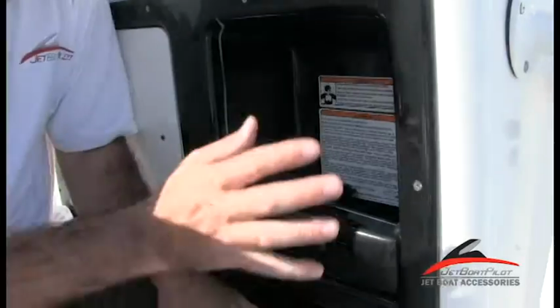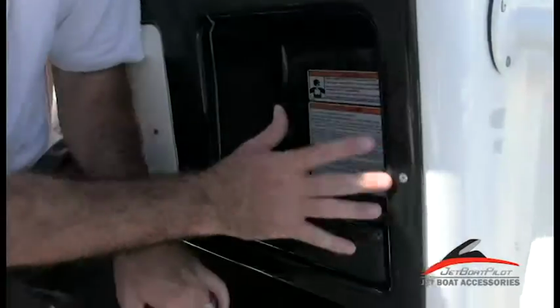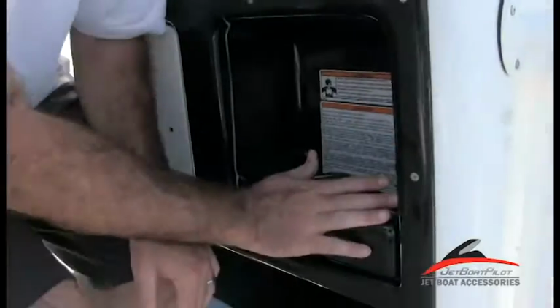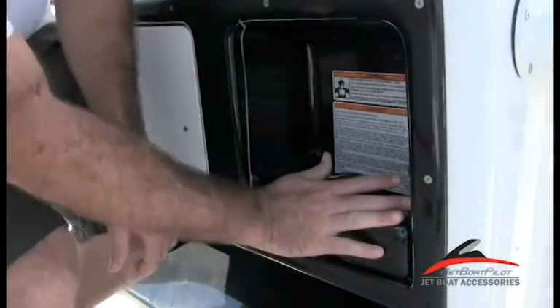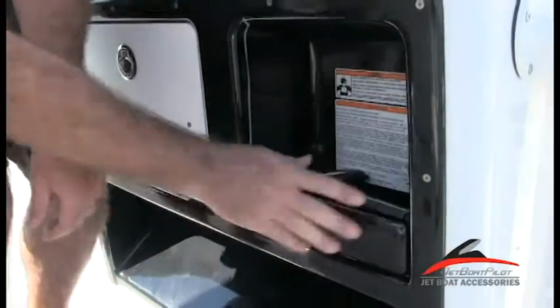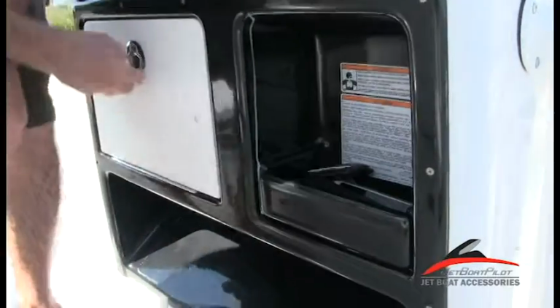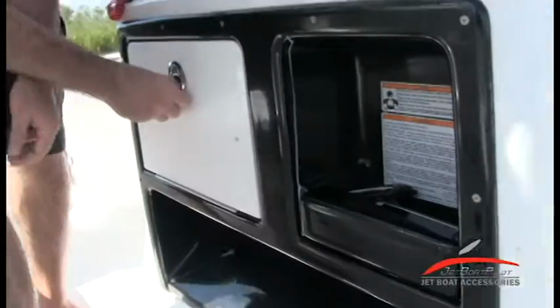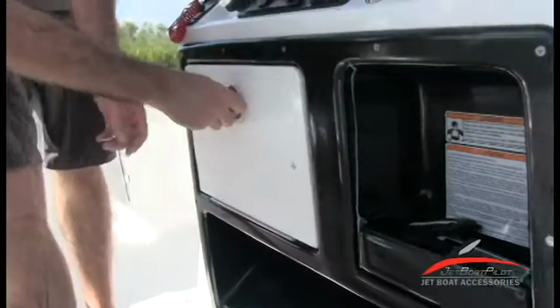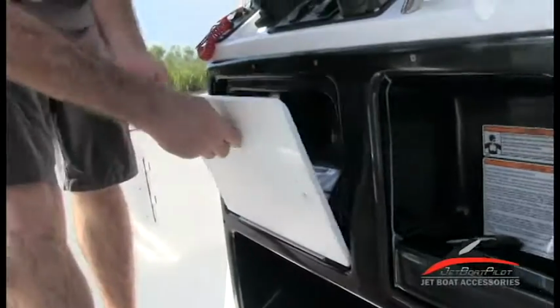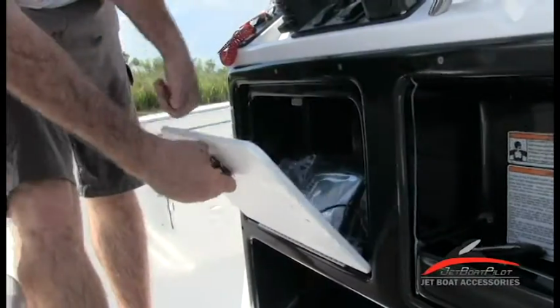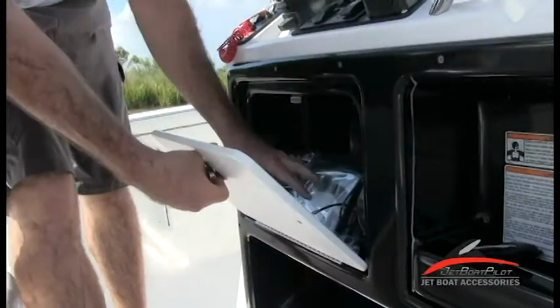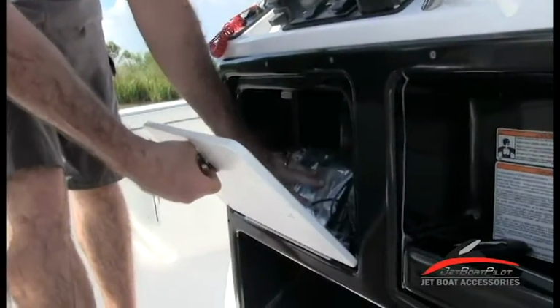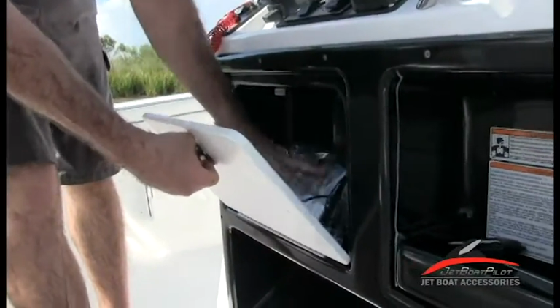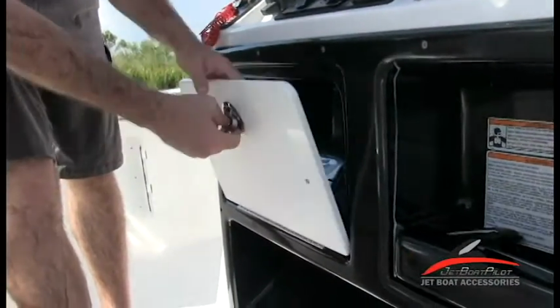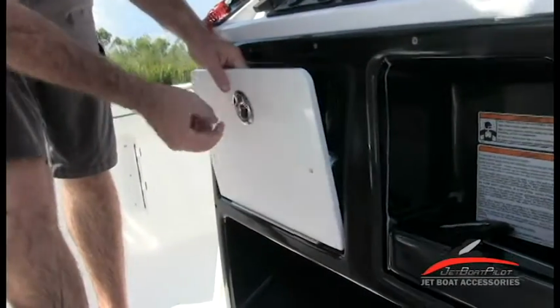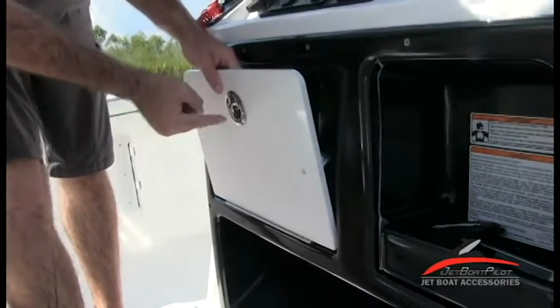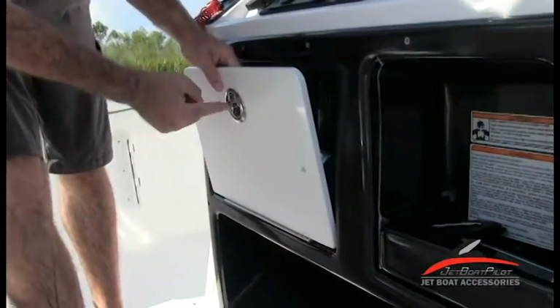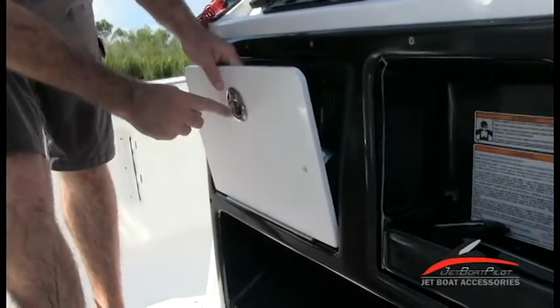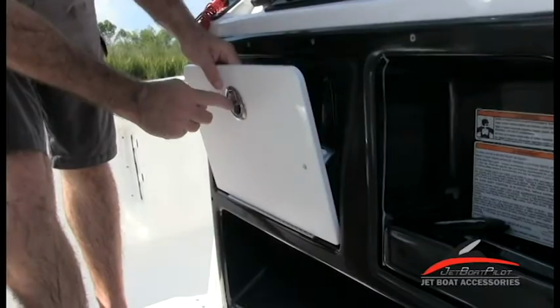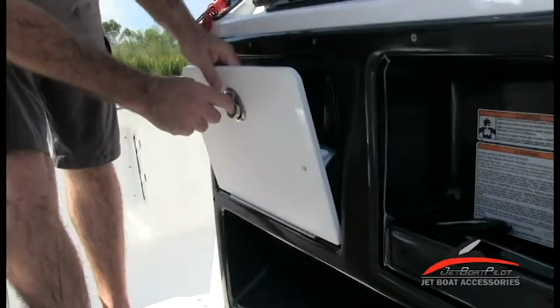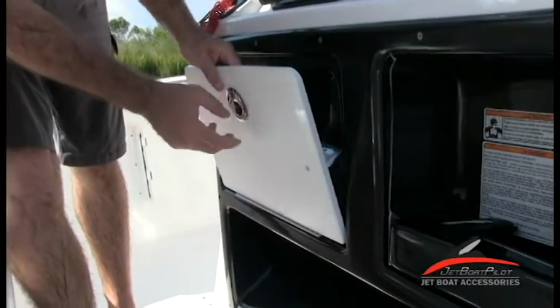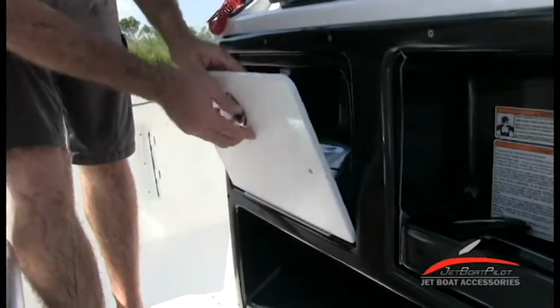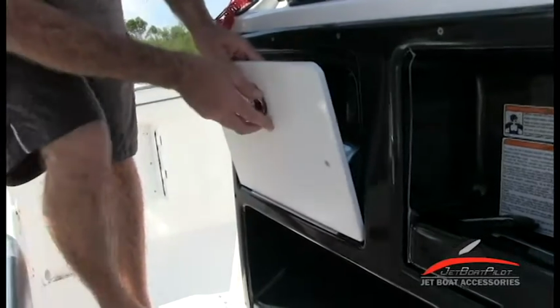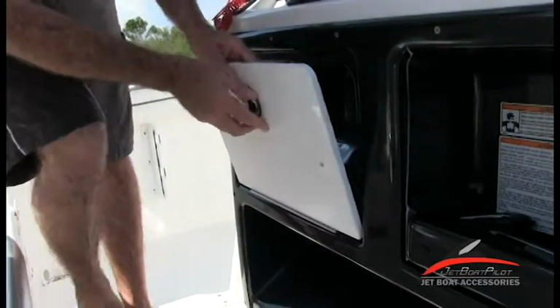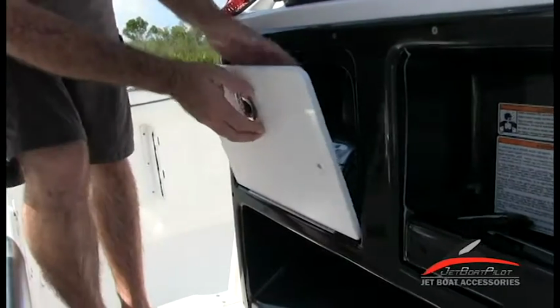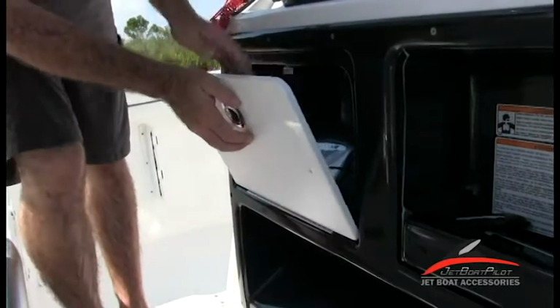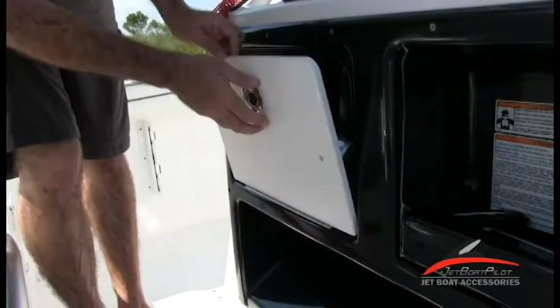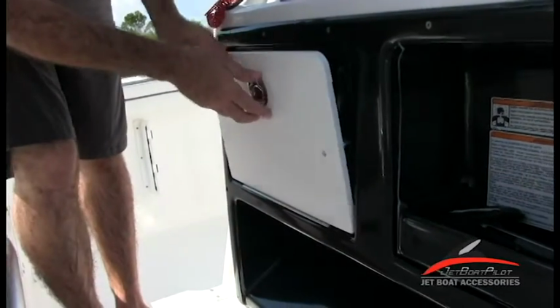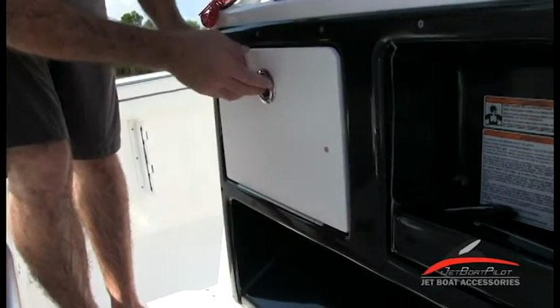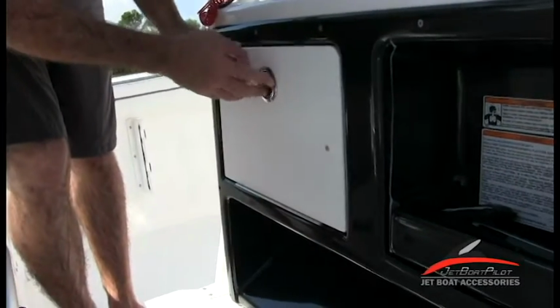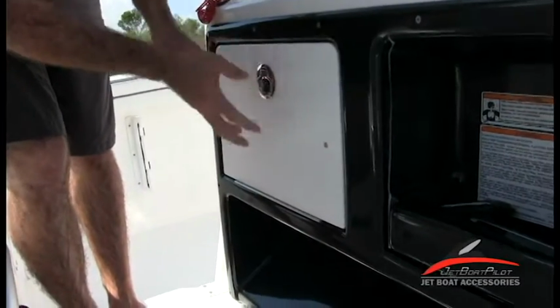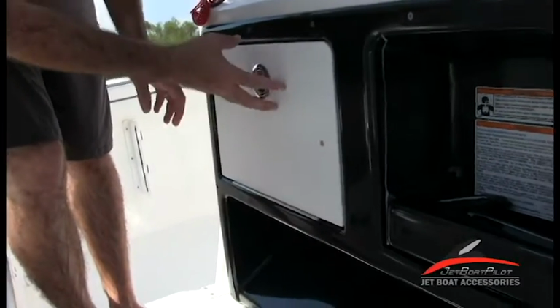You have storage found here, and you also have additional storage found underneath this area. There's a locking latch here so you can keep your belongings locked with a locking key.